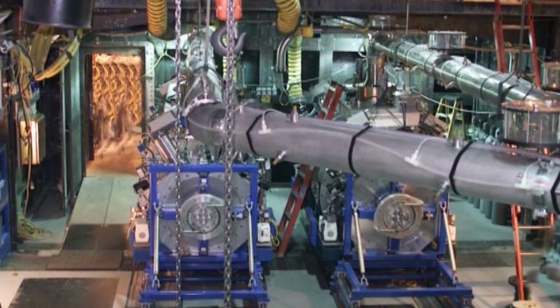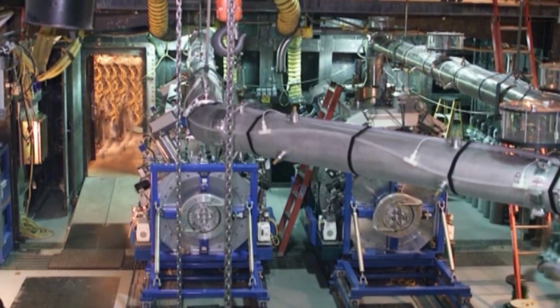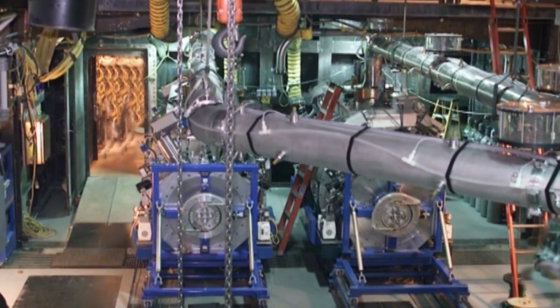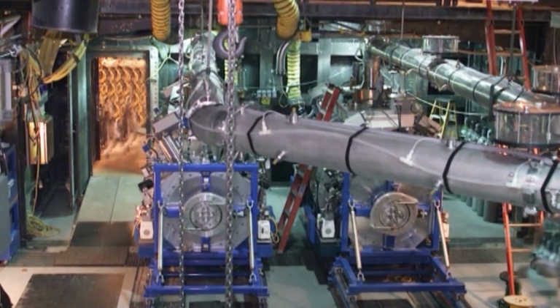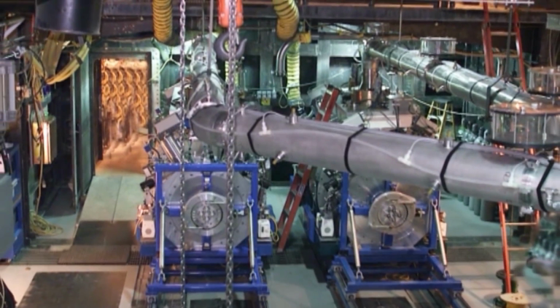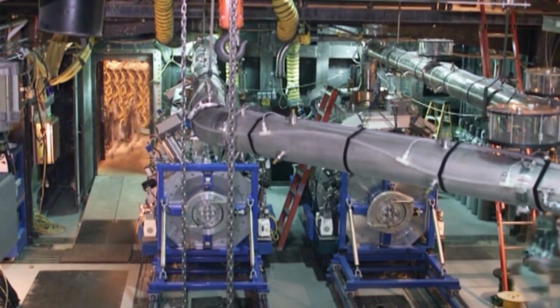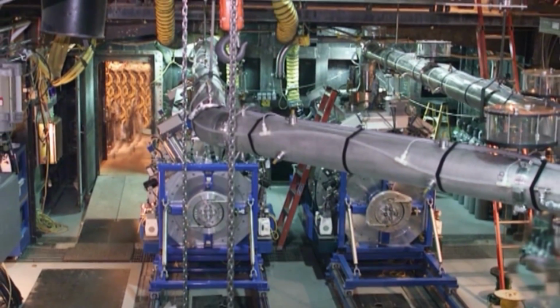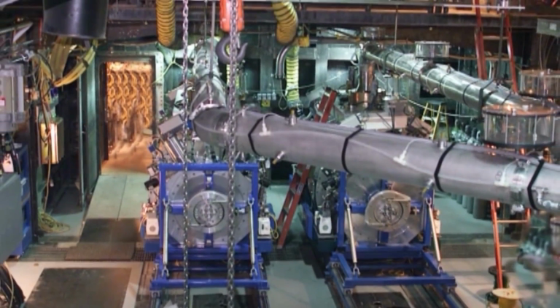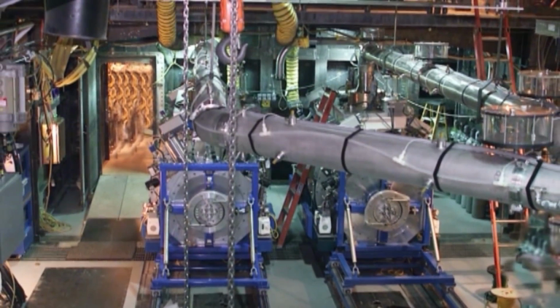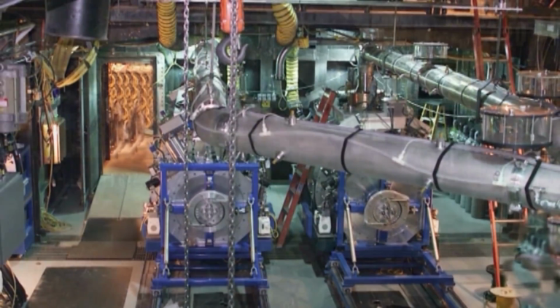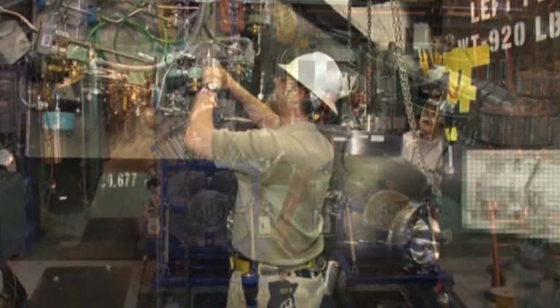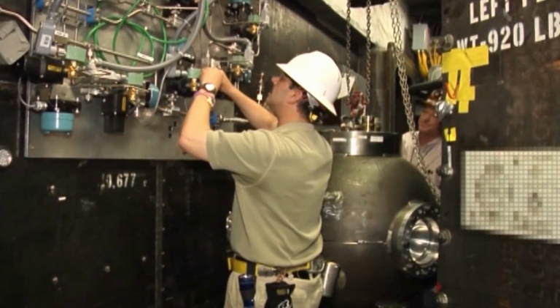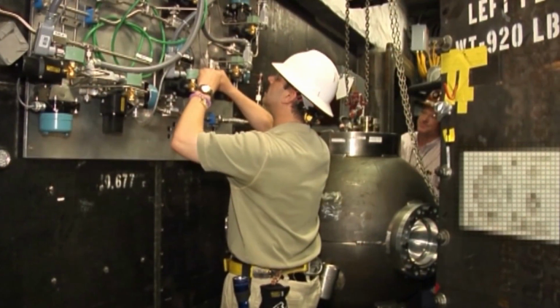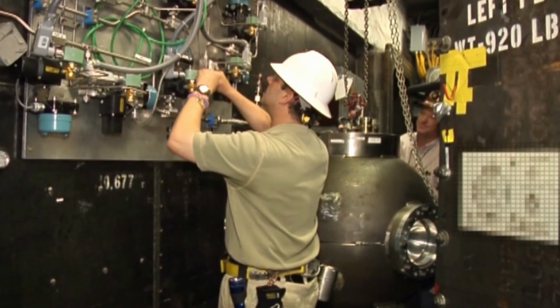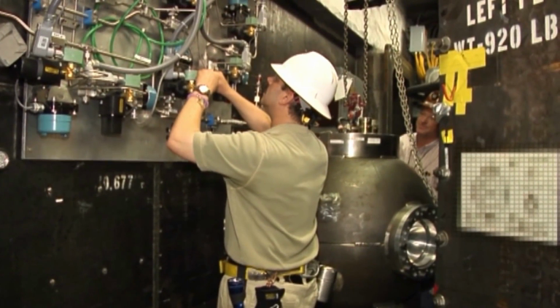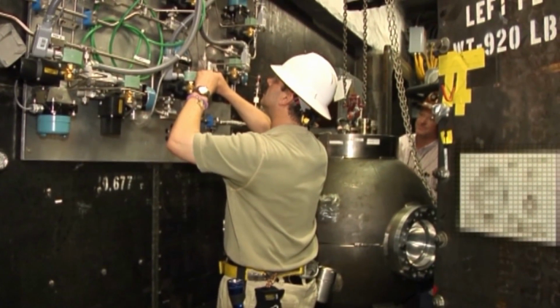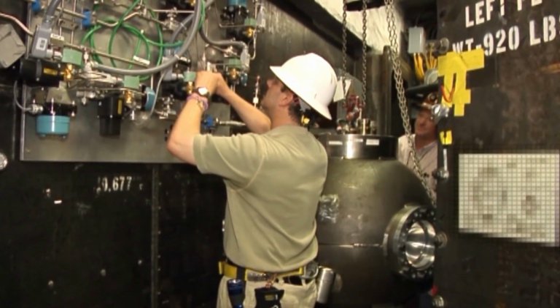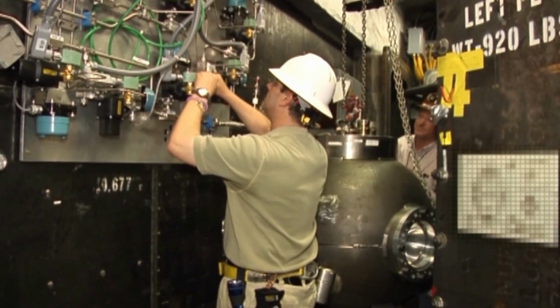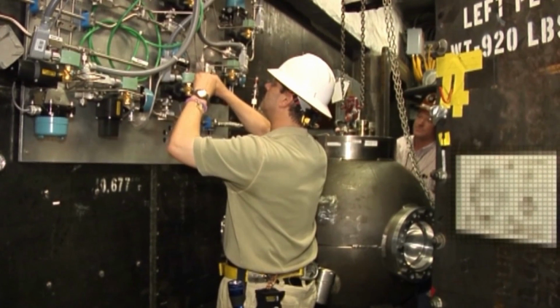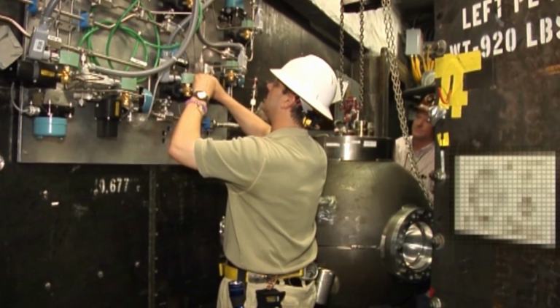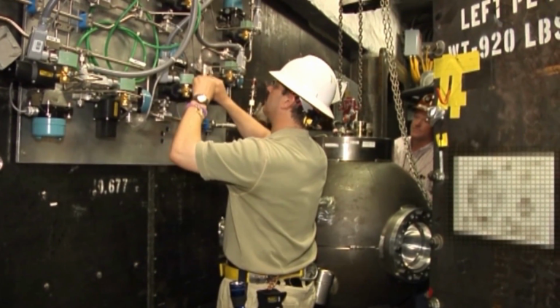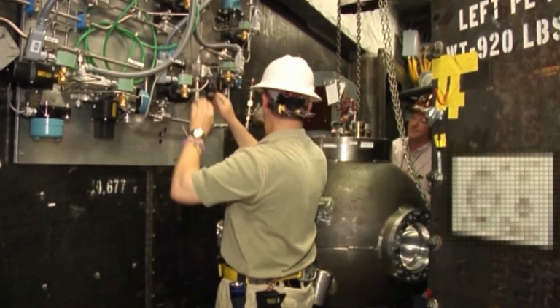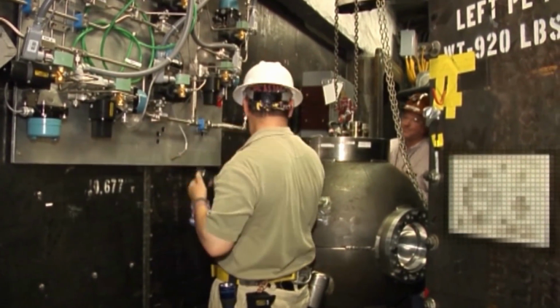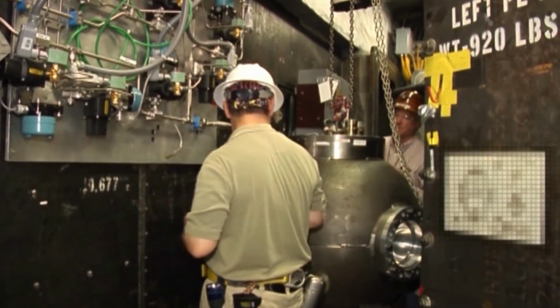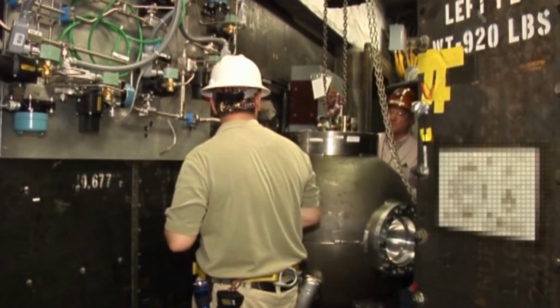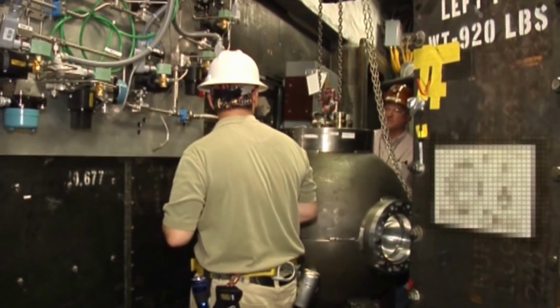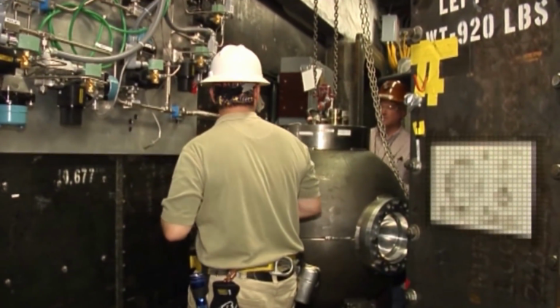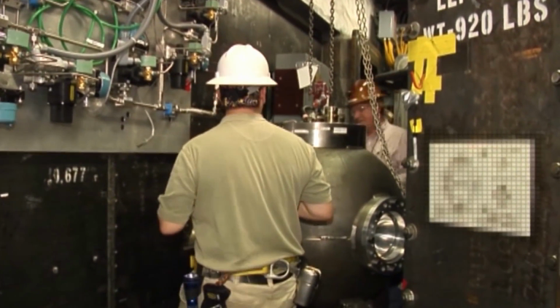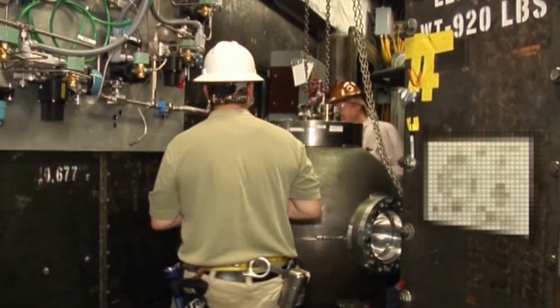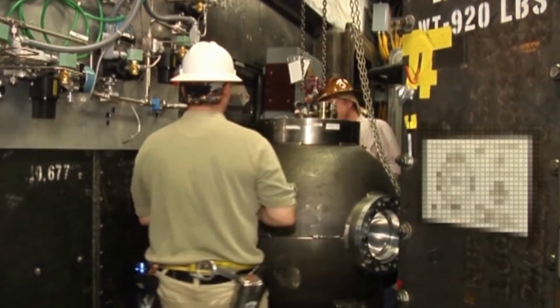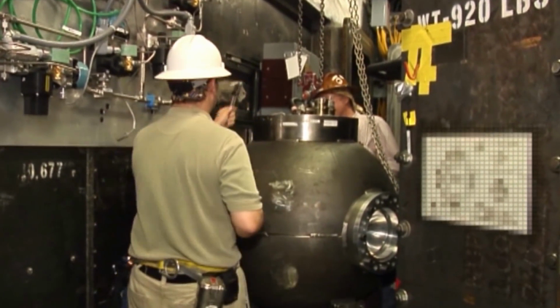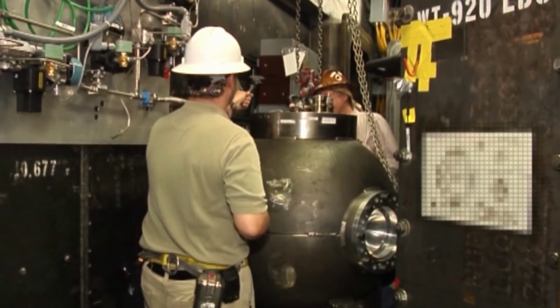The complex hosts subcritical experiments to collect data from plutonium when it is subjected to high pressures and shocks, mimicking conditions in a nuclear explosion.